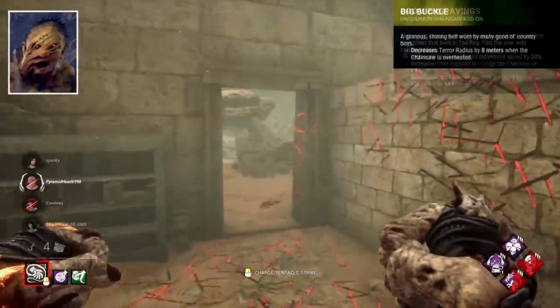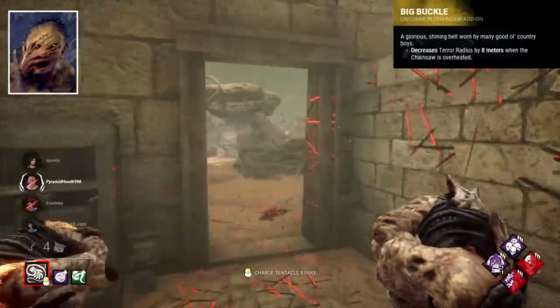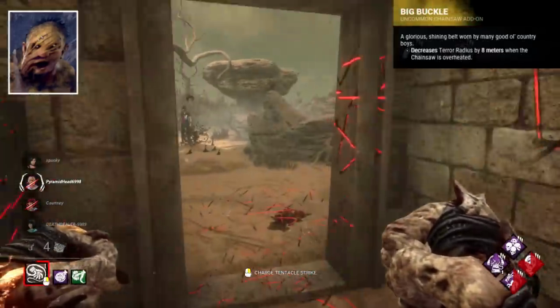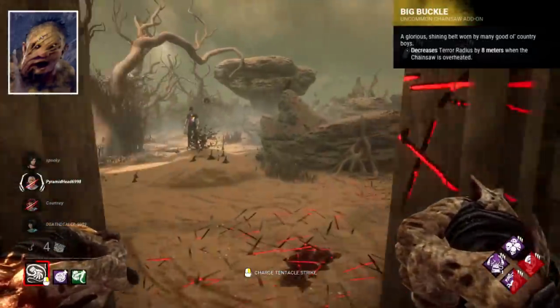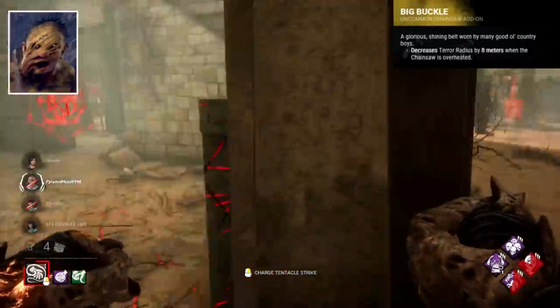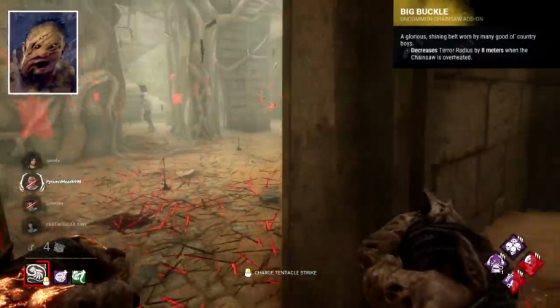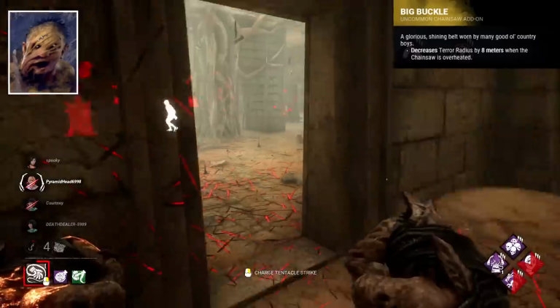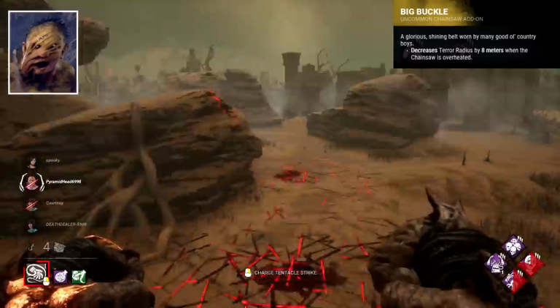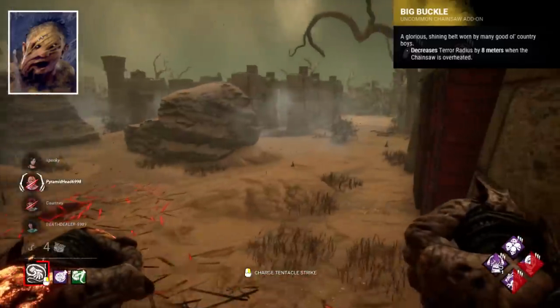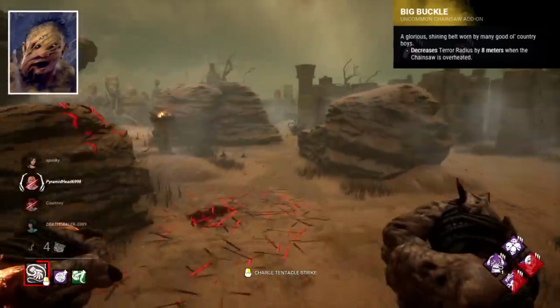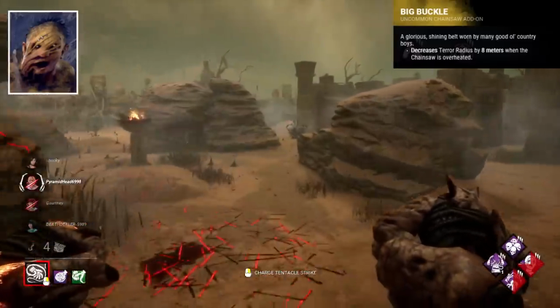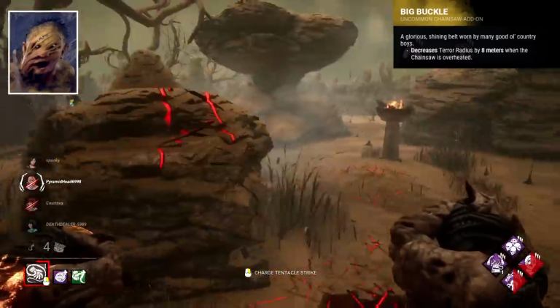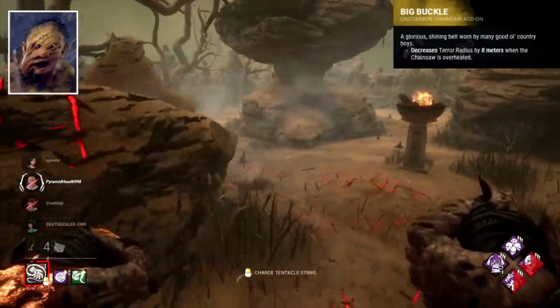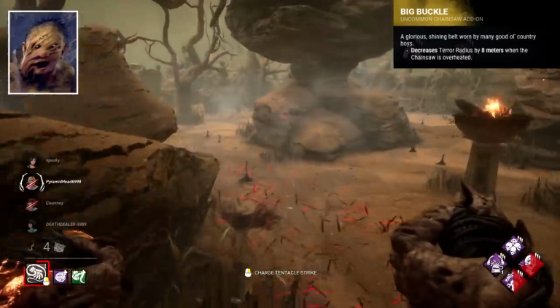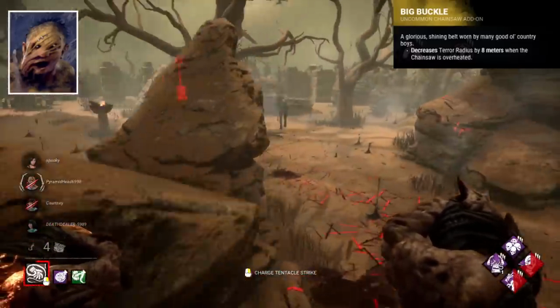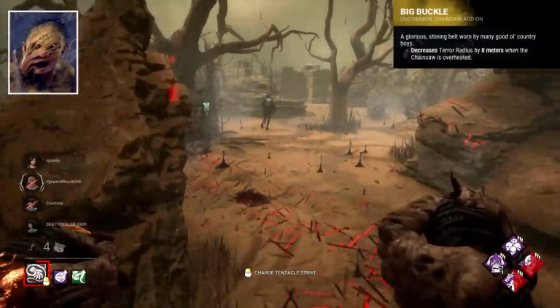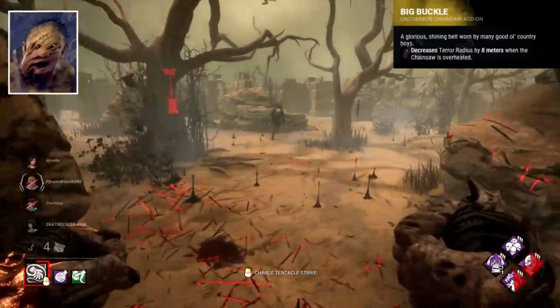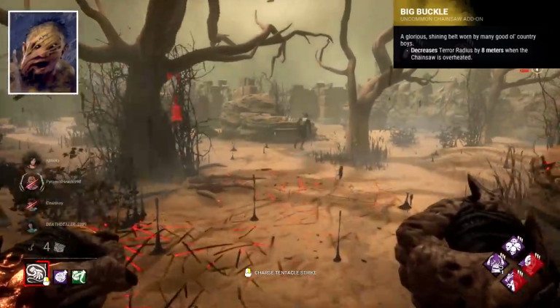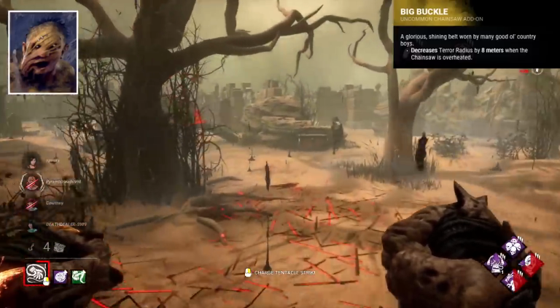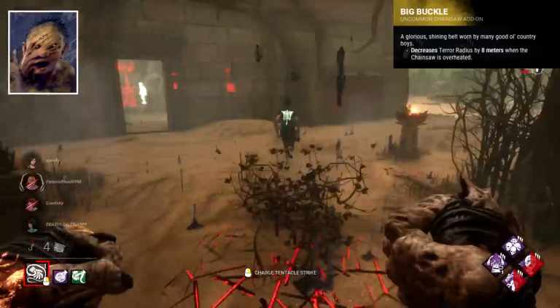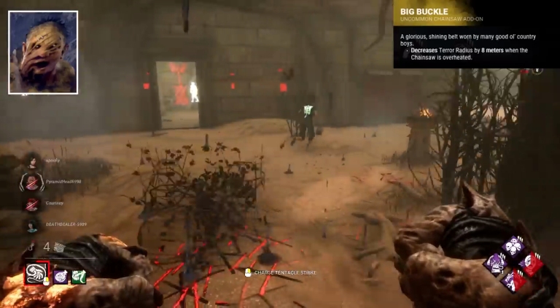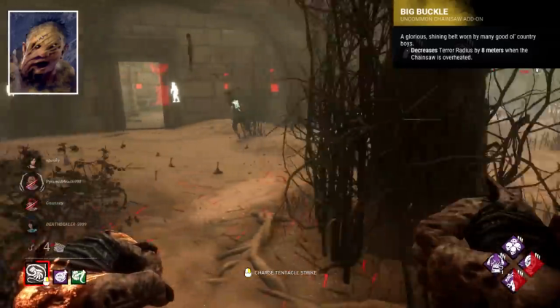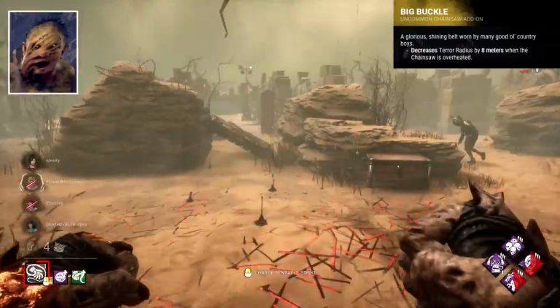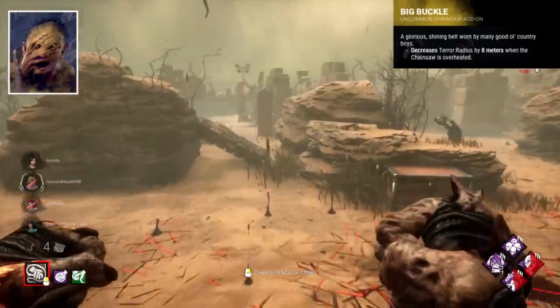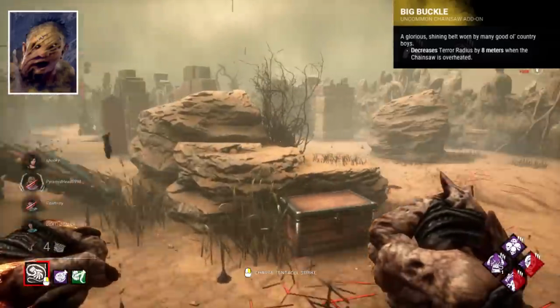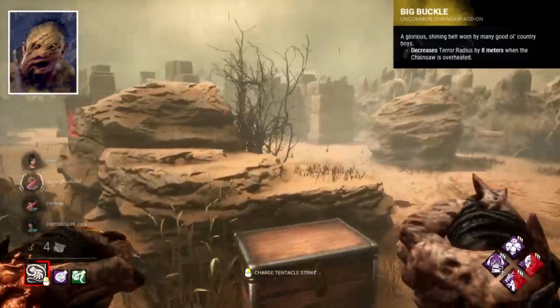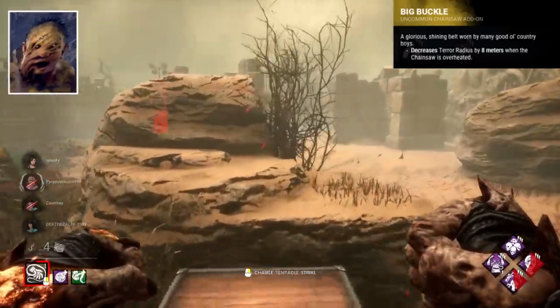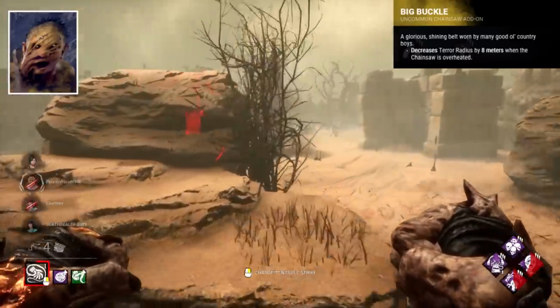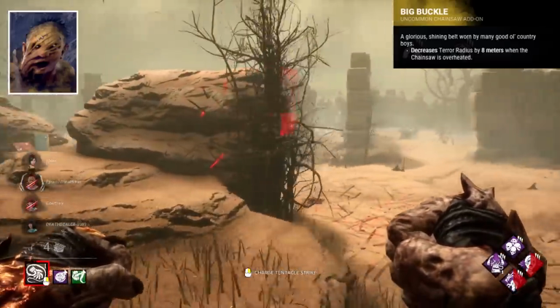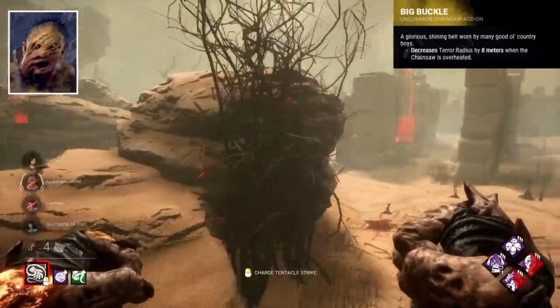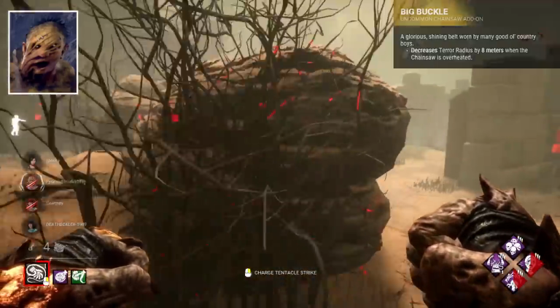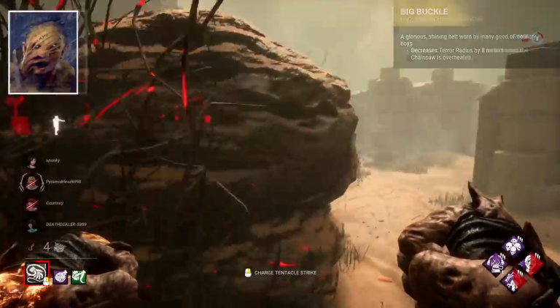Big Buckle reduces your terror radius by 8 metres when the chainsaw overheats. I have nothing to add, just look at it and shake your head.